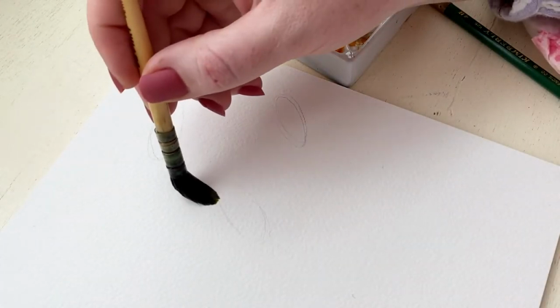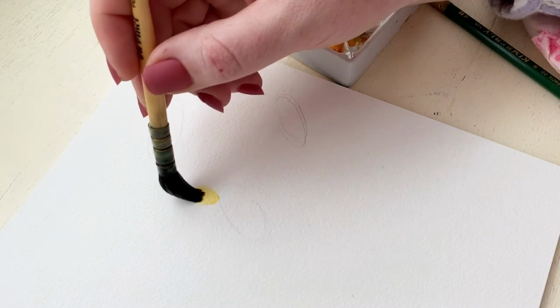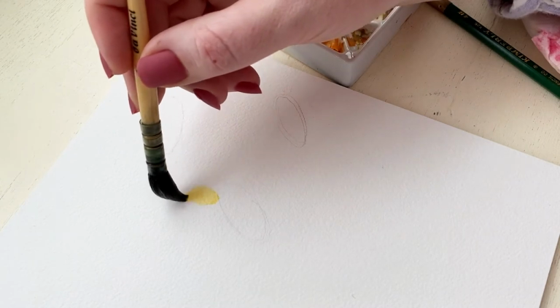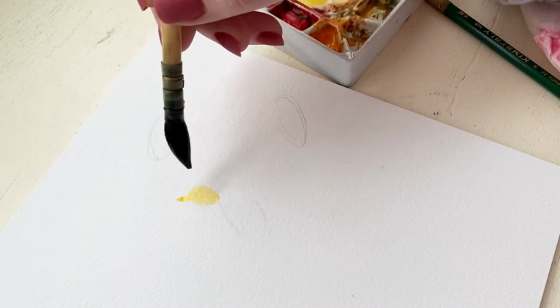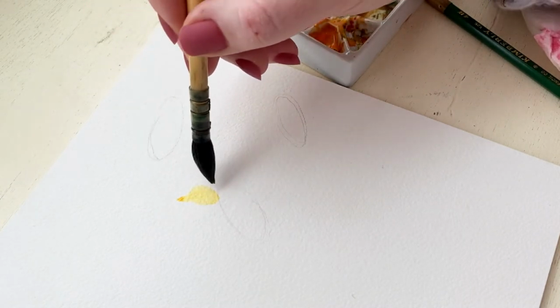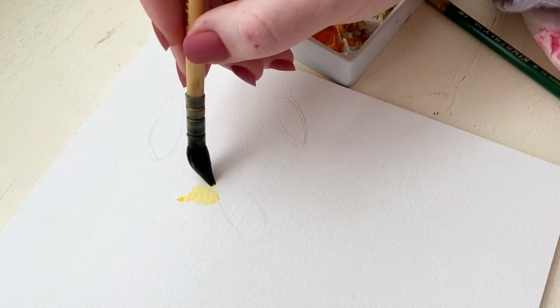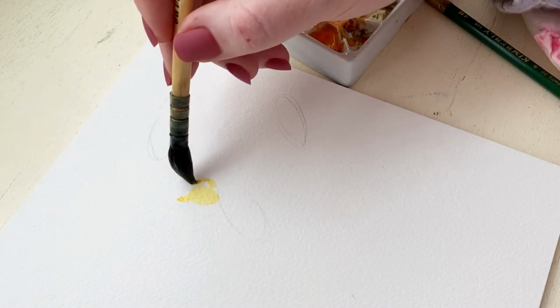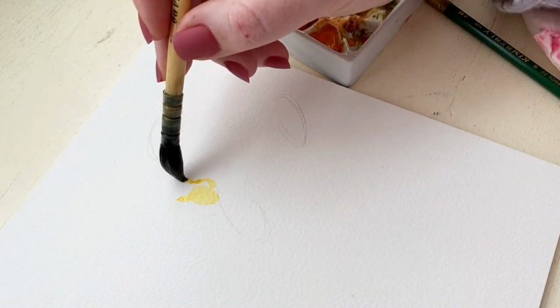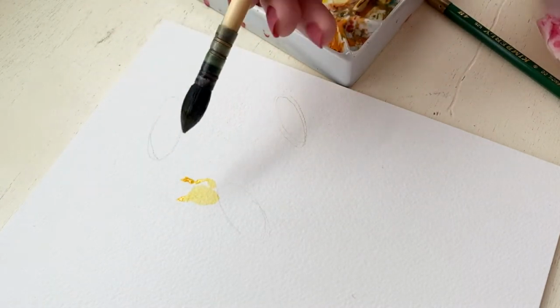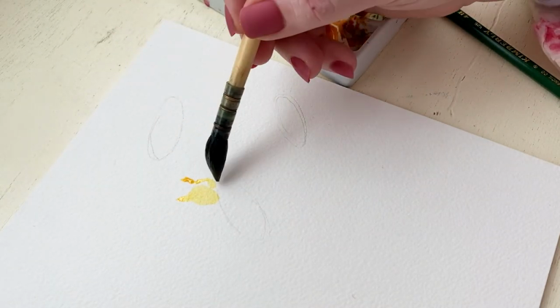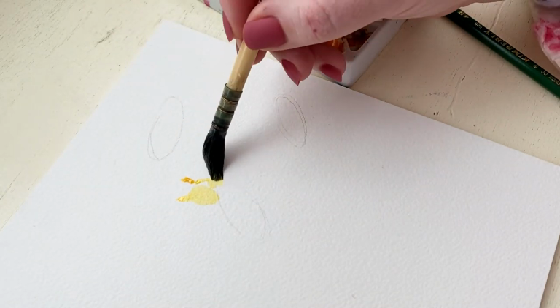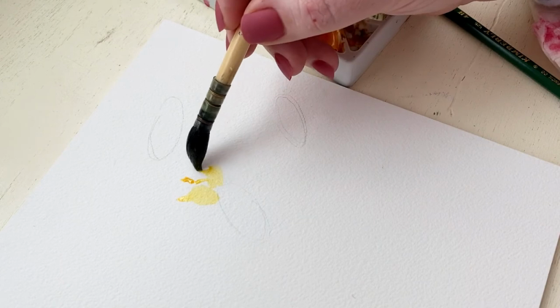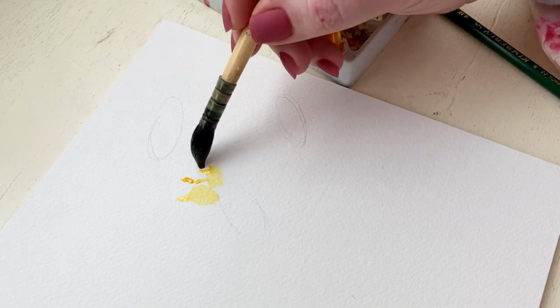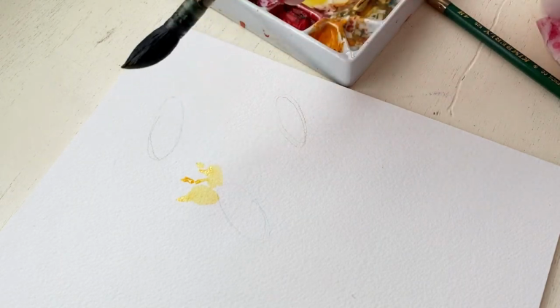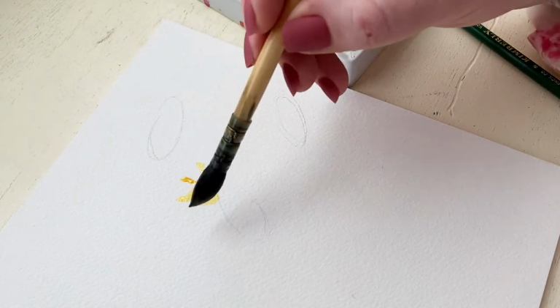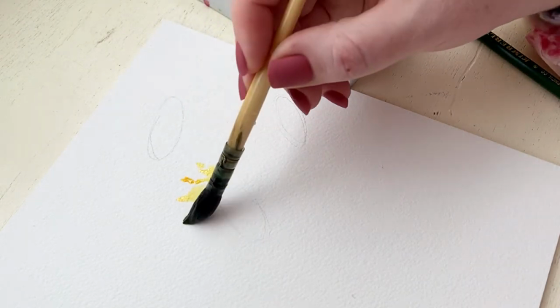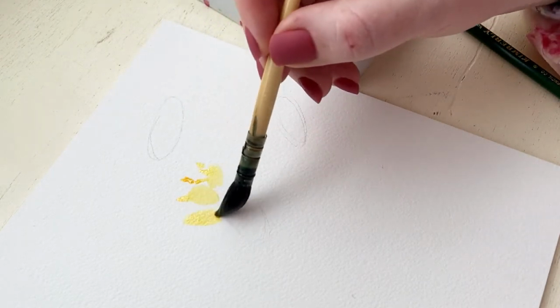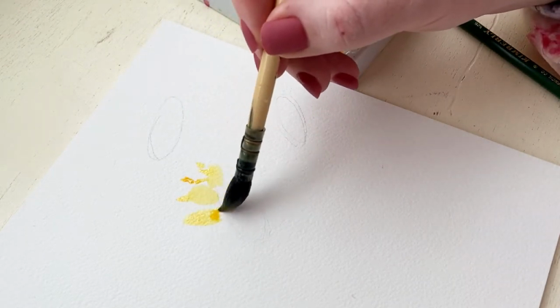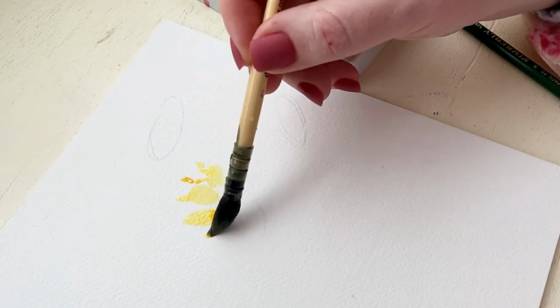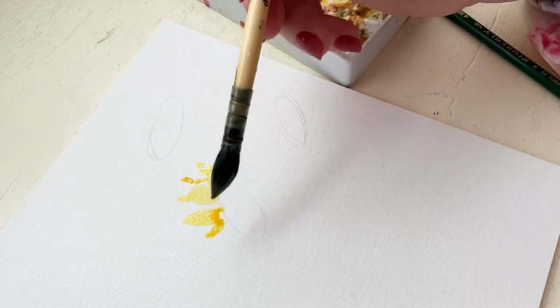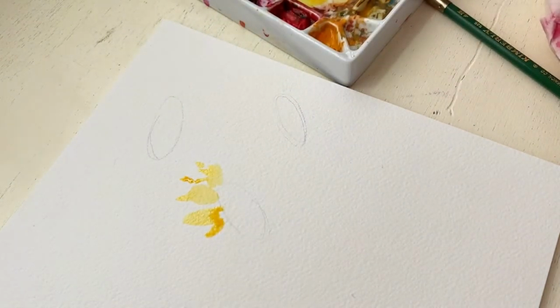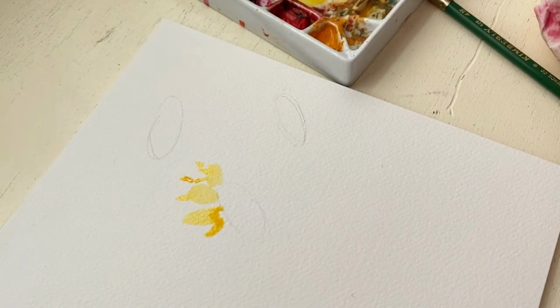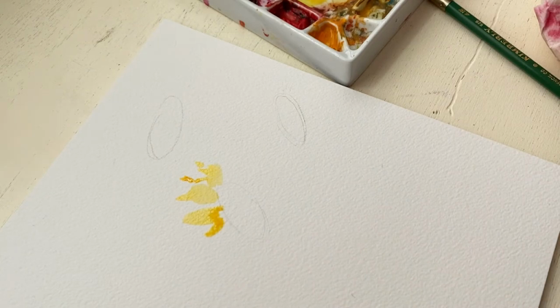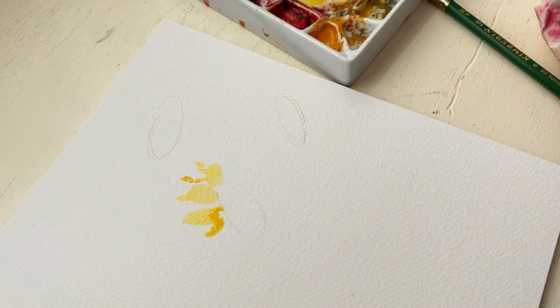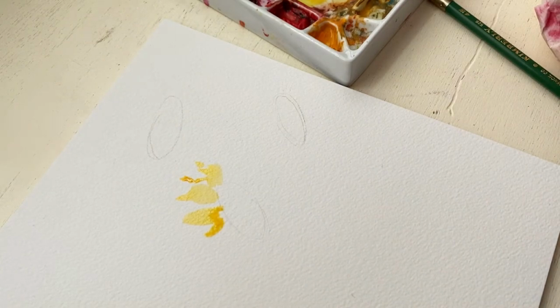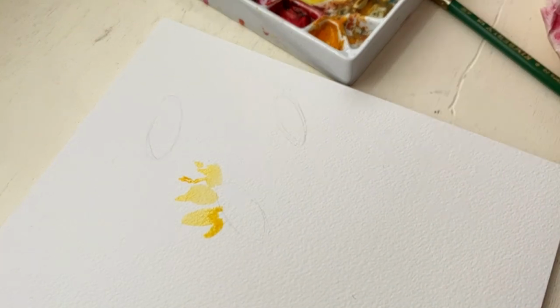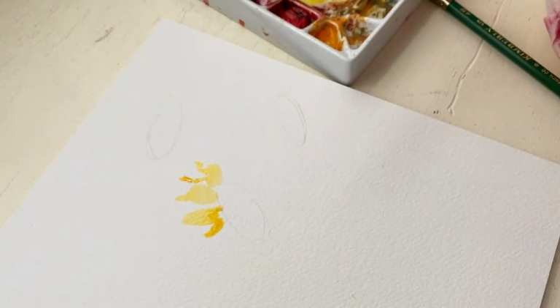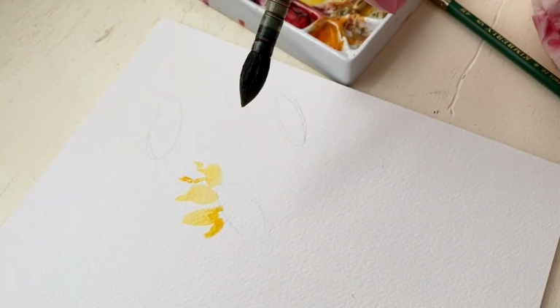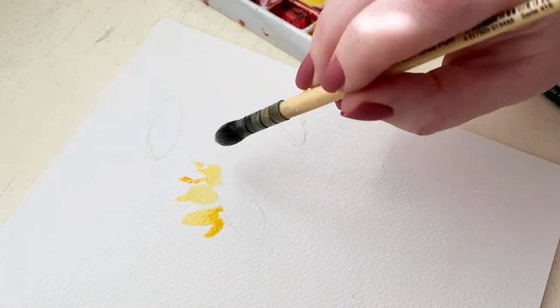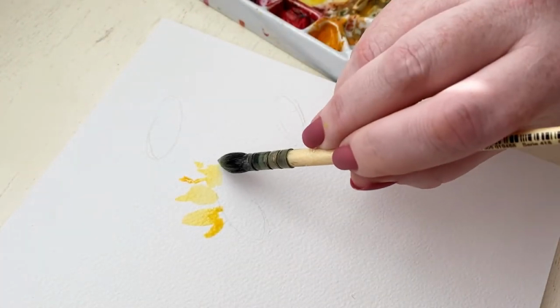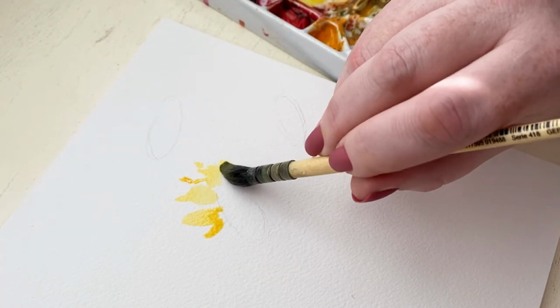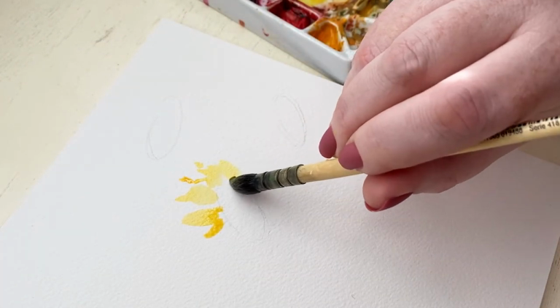I wanted these sunflowers to be extra loose and so I busted out my trusty da Vinci mop brush size 2 for this flower. The reason I'm using this specific brush is because it has a lot more give to the bristles.